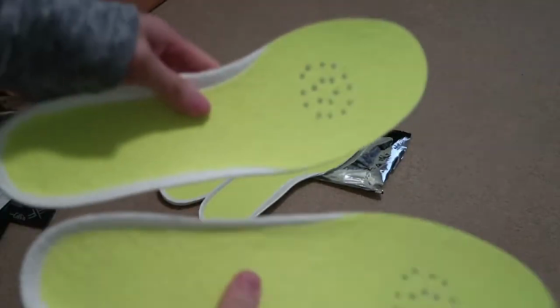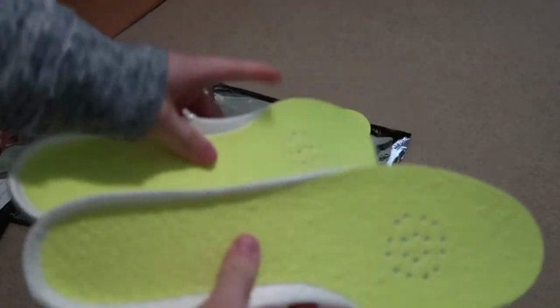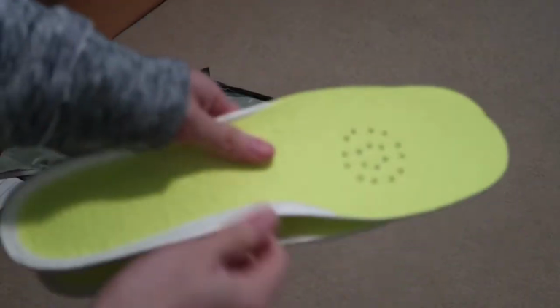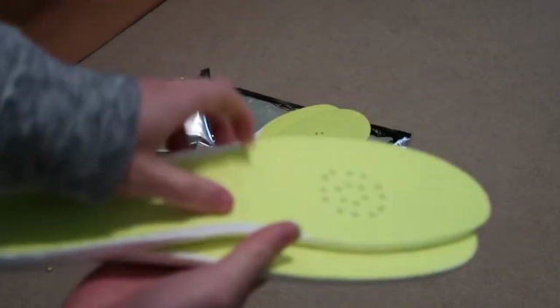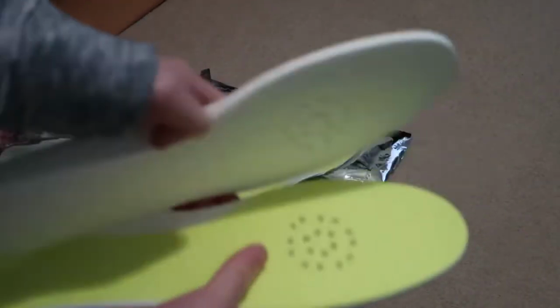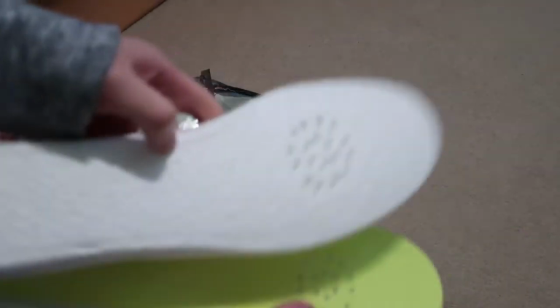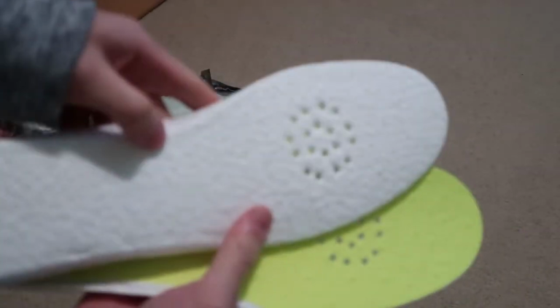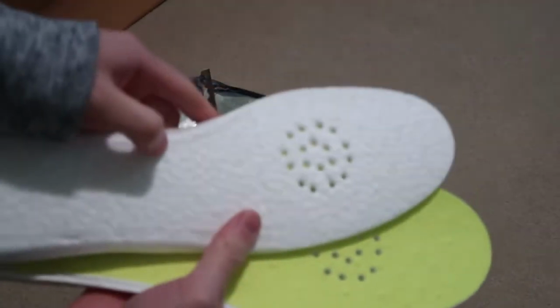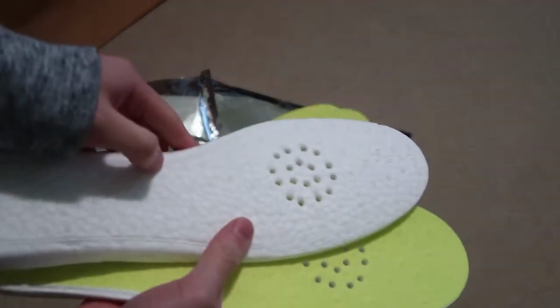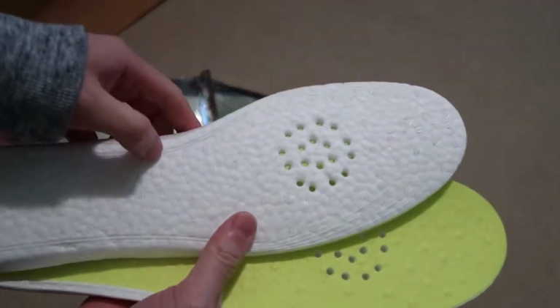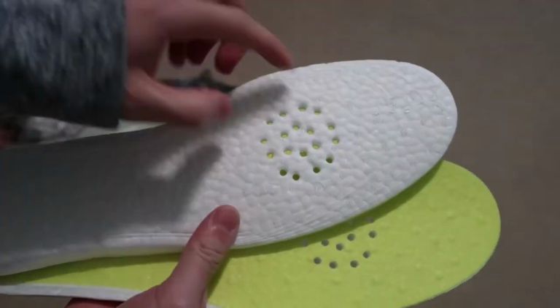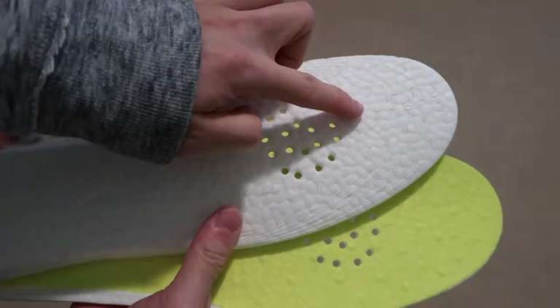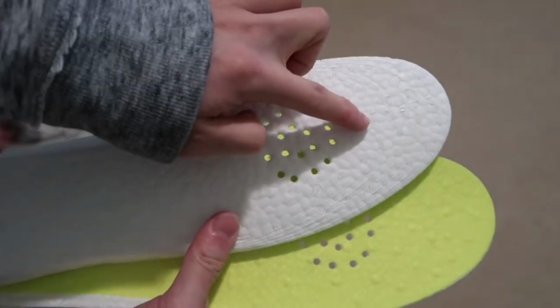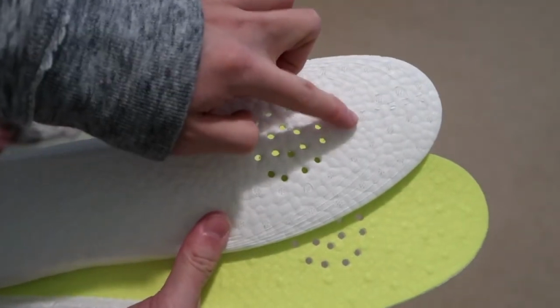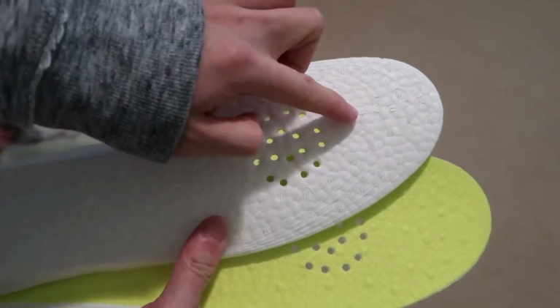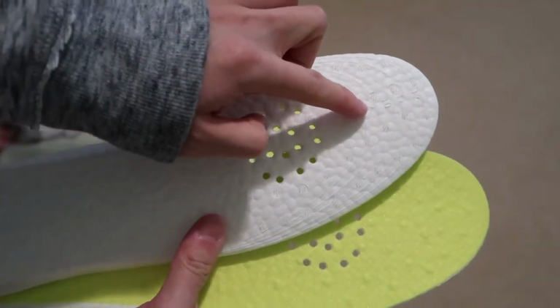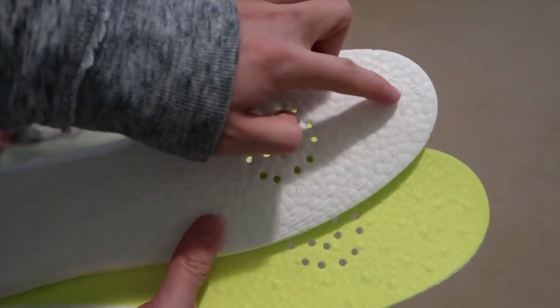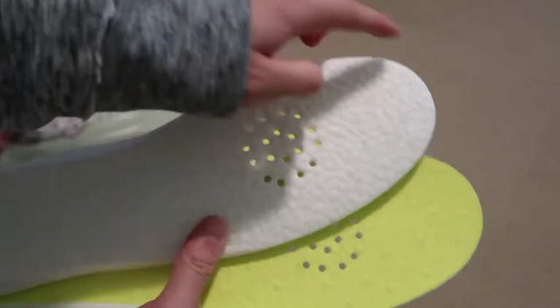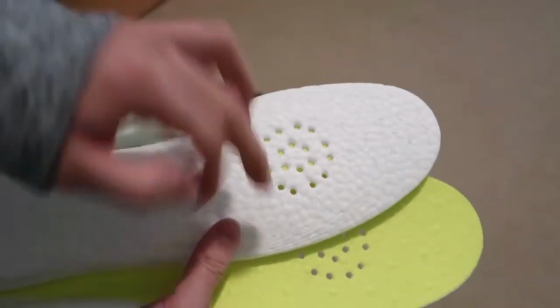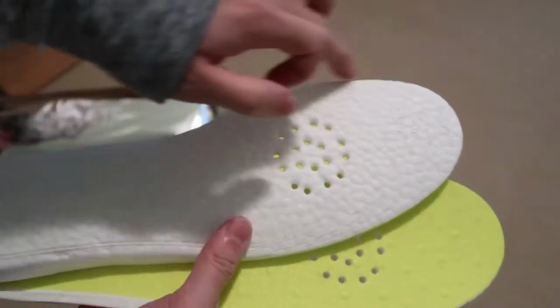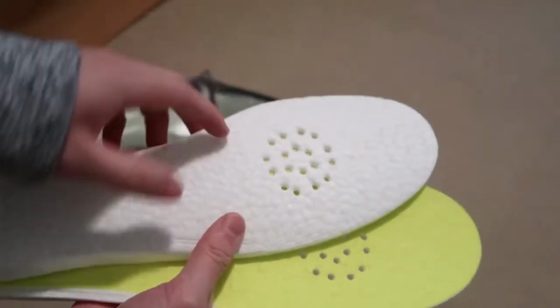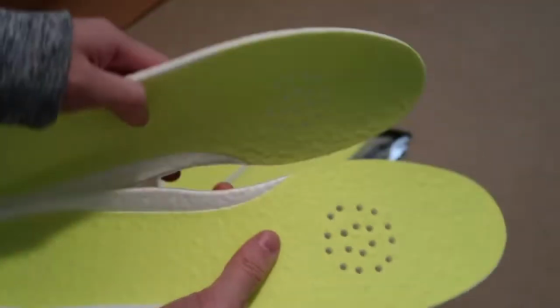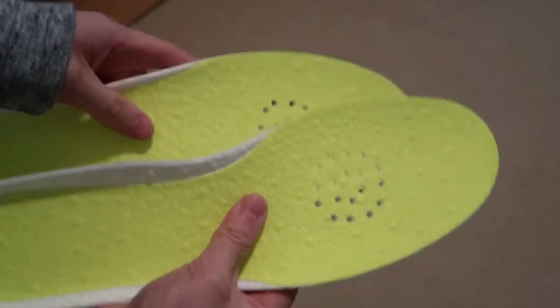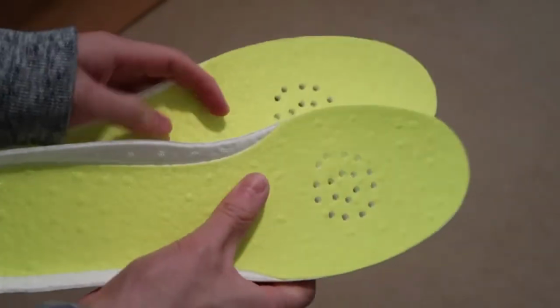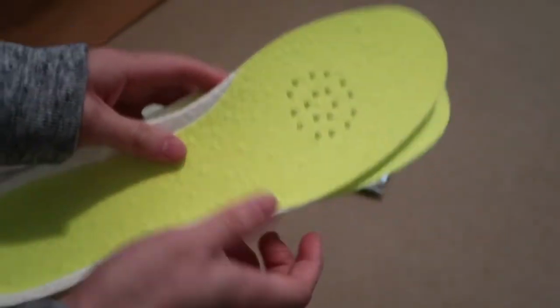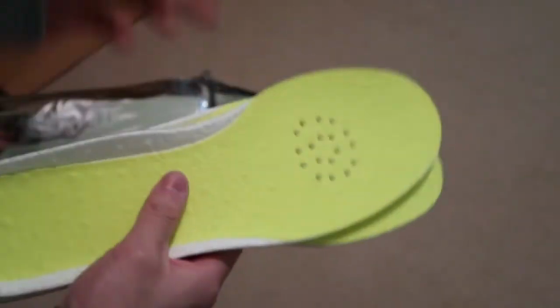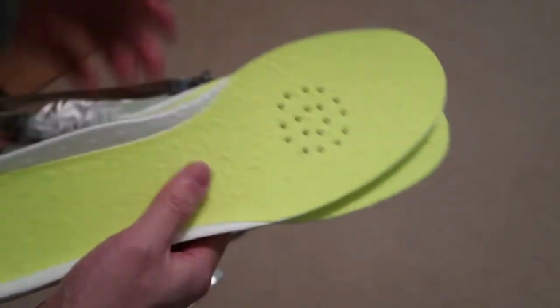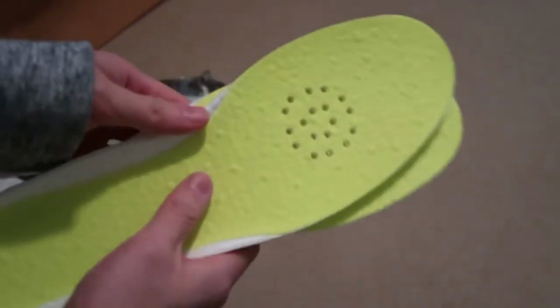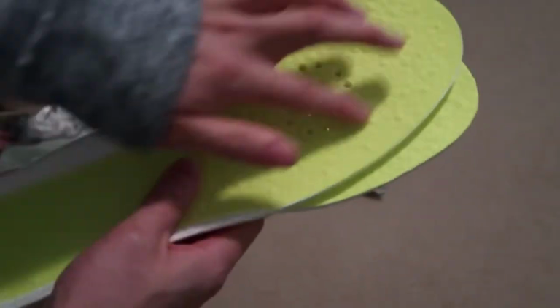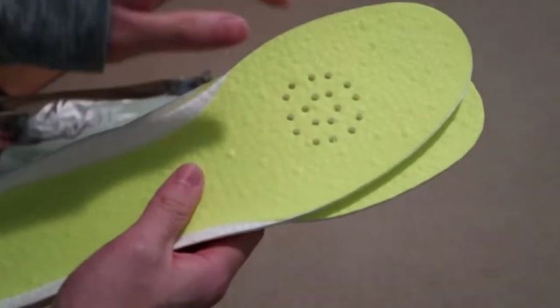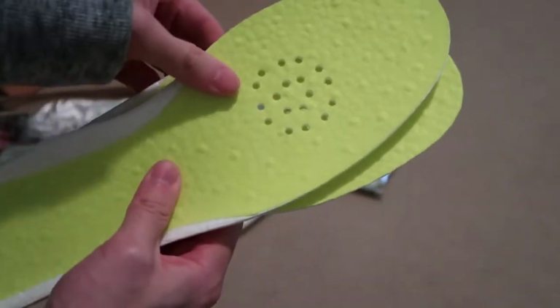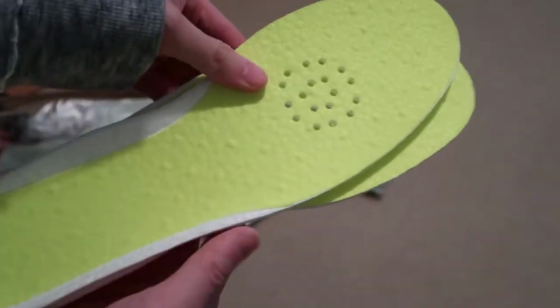Here's the second pair. You can basically just cut it for your size. They have size 8, 9, 10, 11, 12 marked on them. Just use scissors and cut around it, or take off your insole and trace around it, then cut.